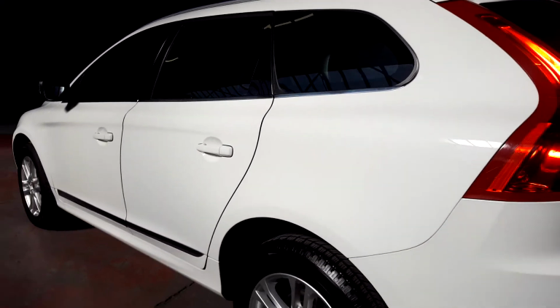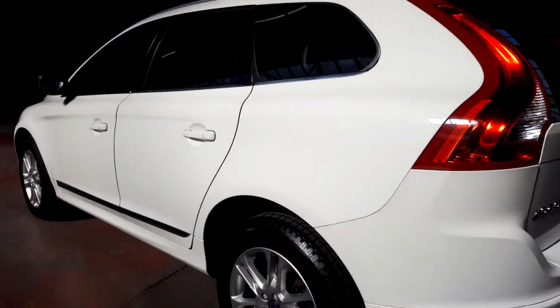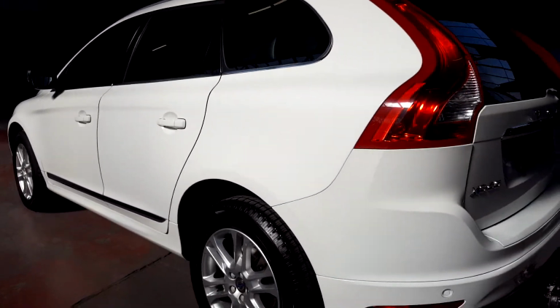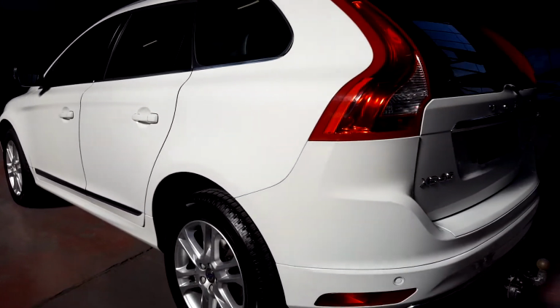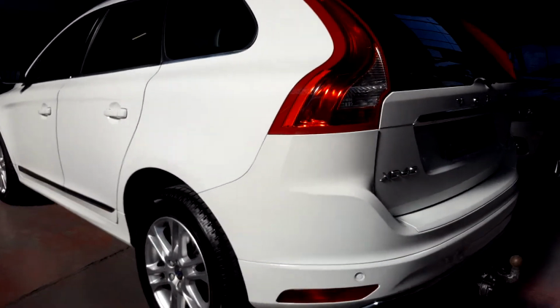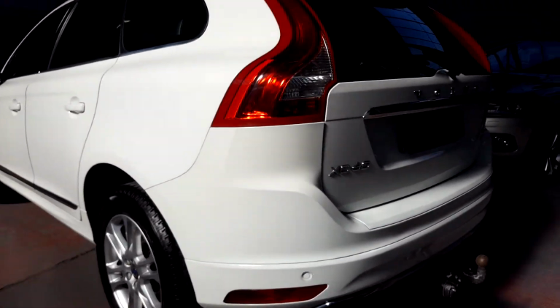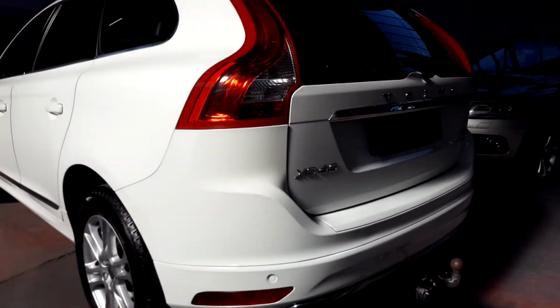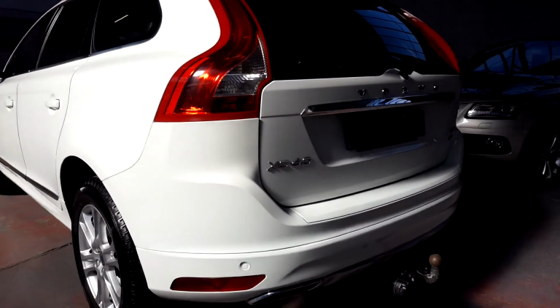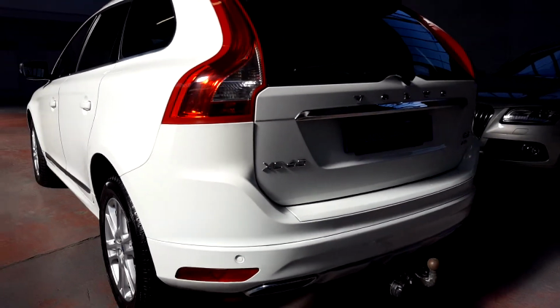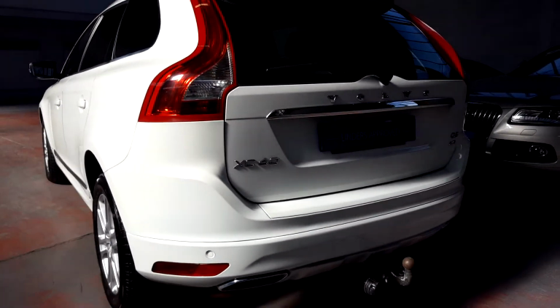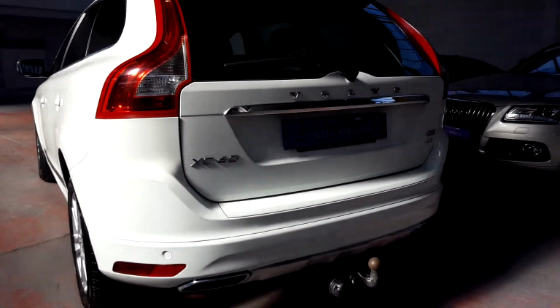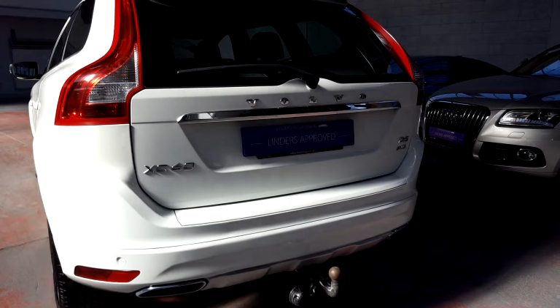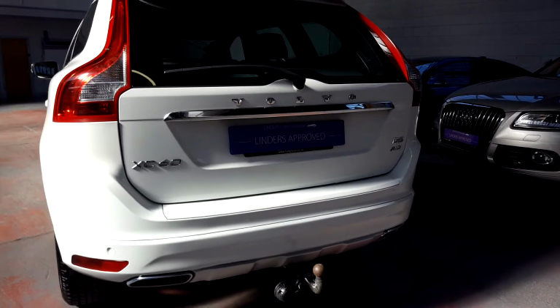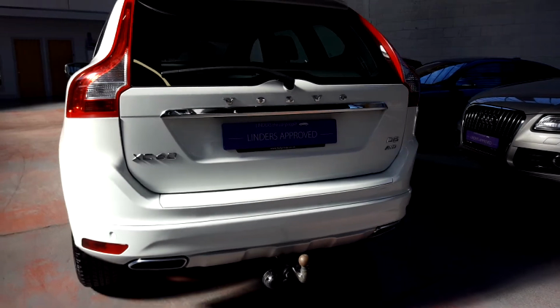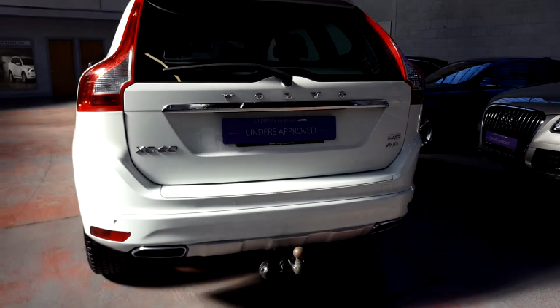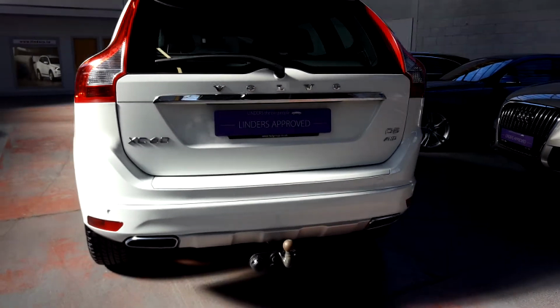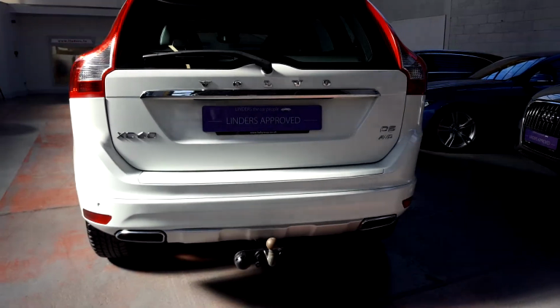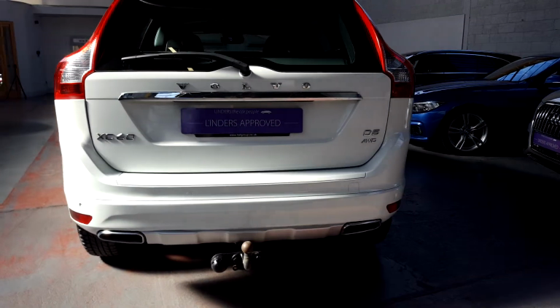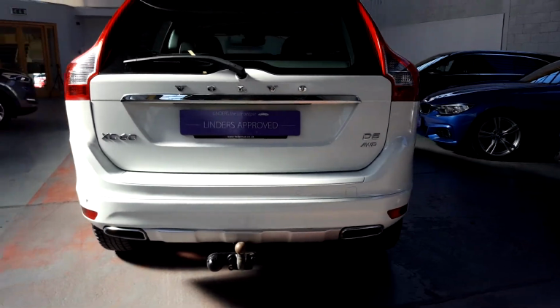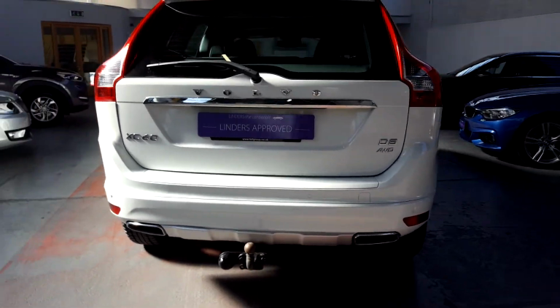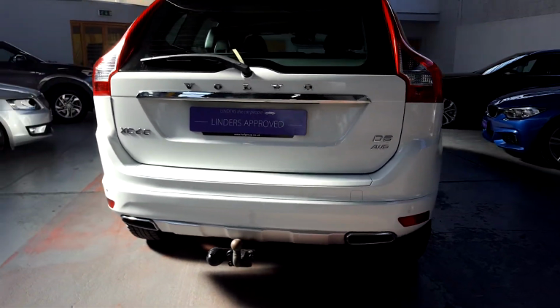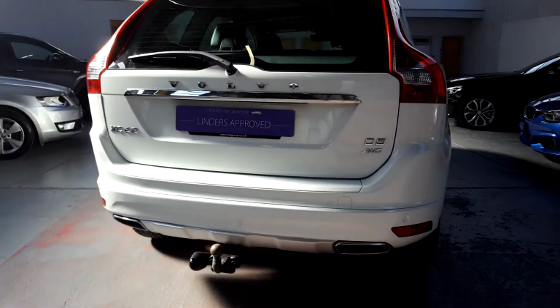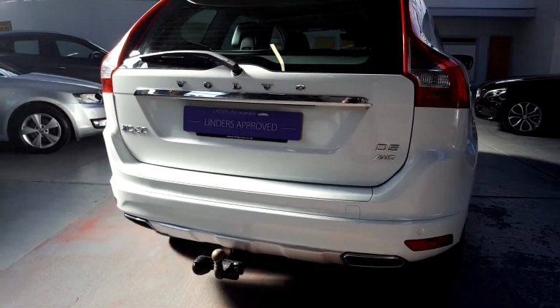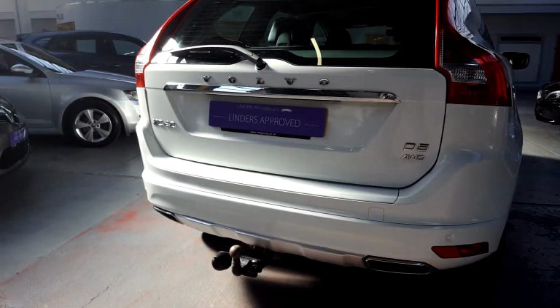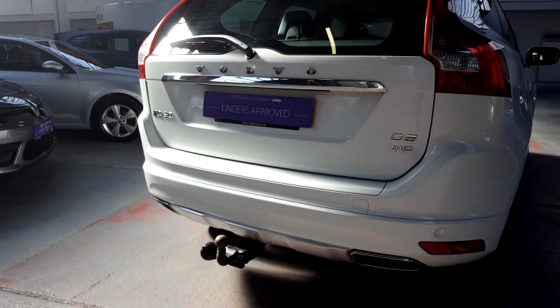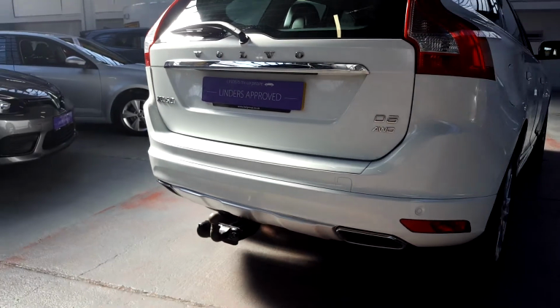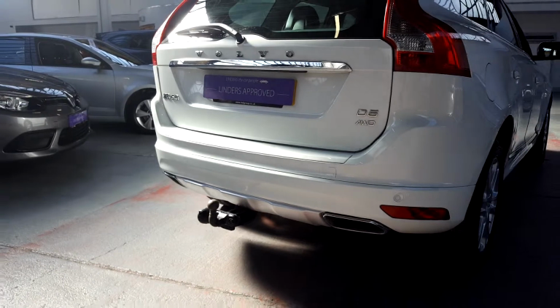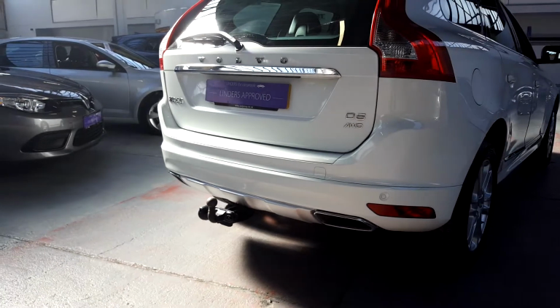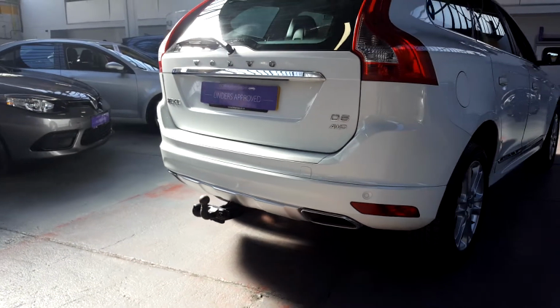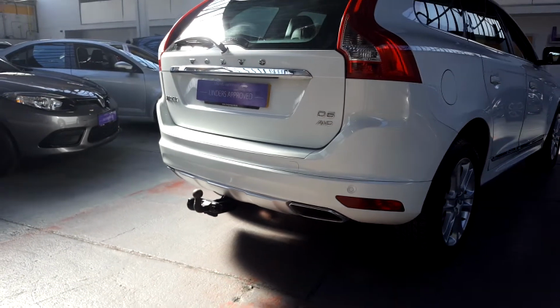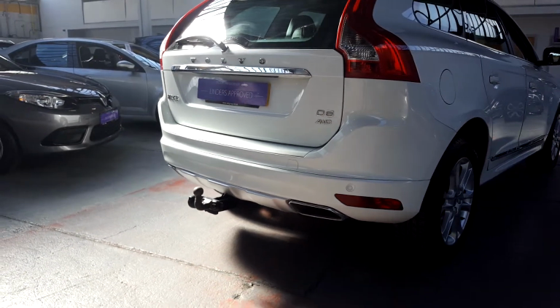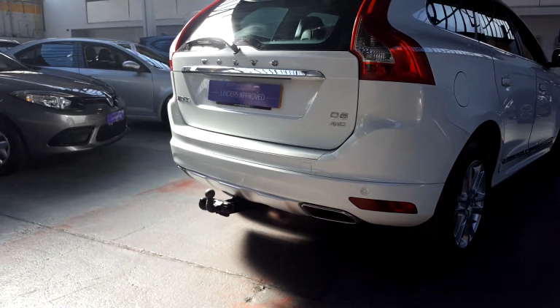Going to the rear bumper, we've got factory fitted park sensors, accompanied by a tow bar when needed. We've got a nice little Volvo finish there with the two exhaust outputs.